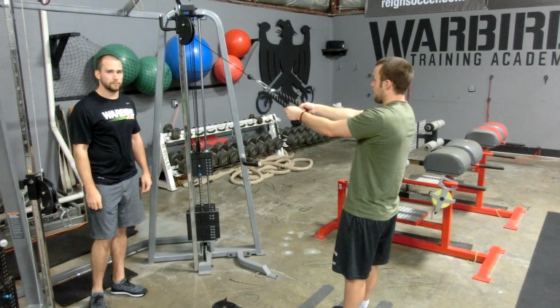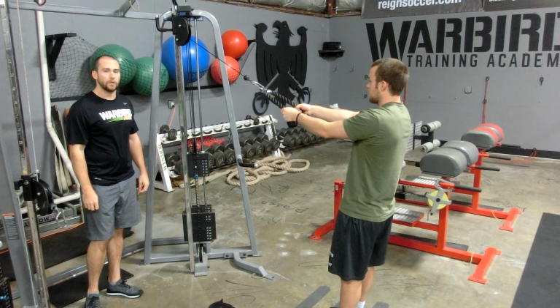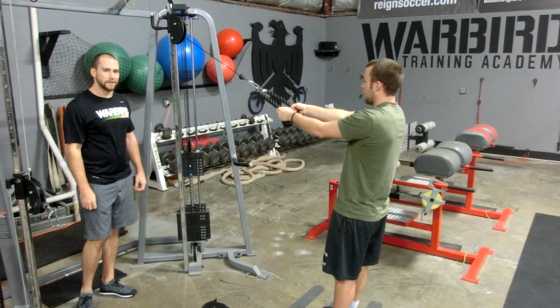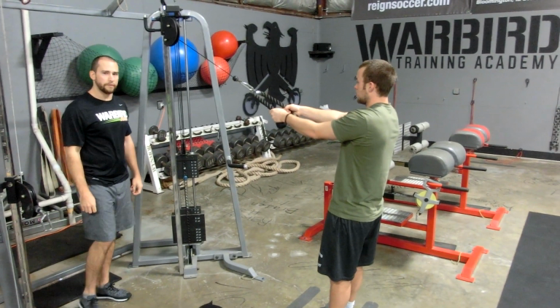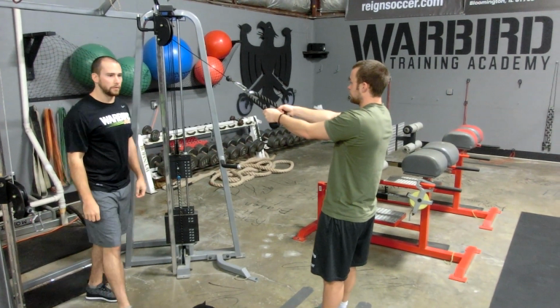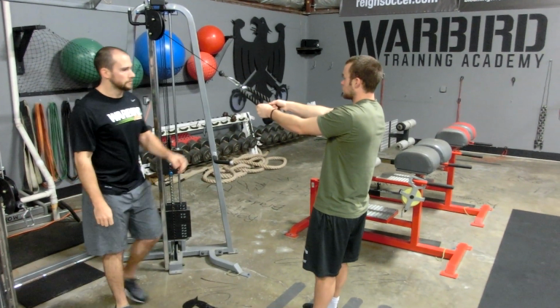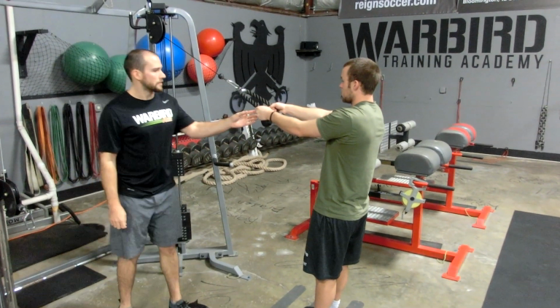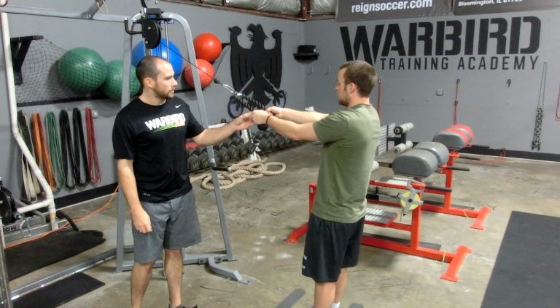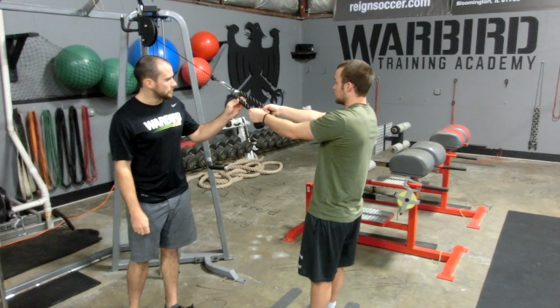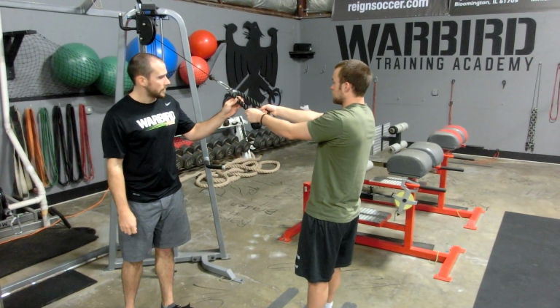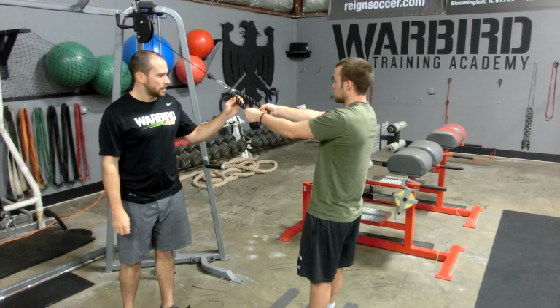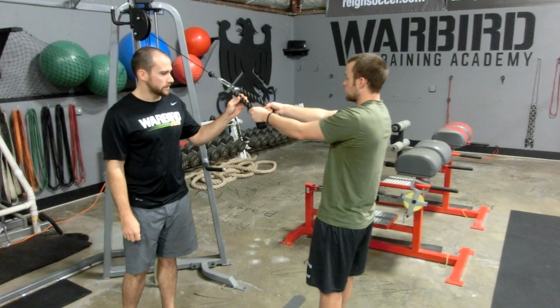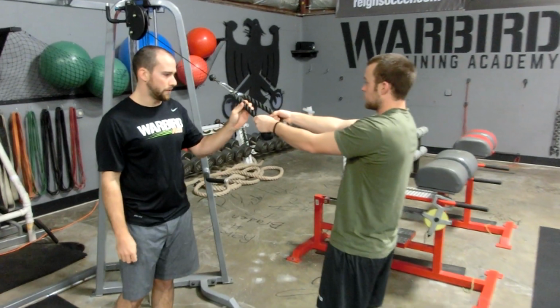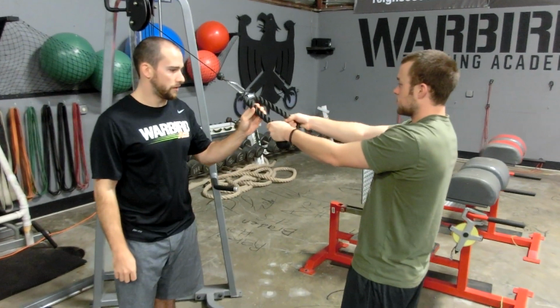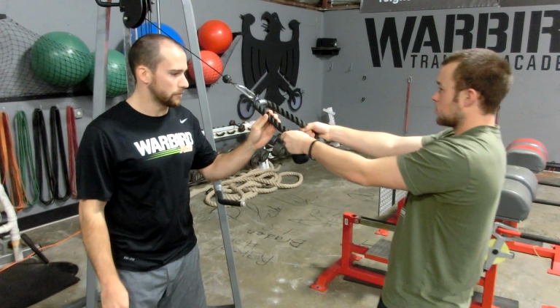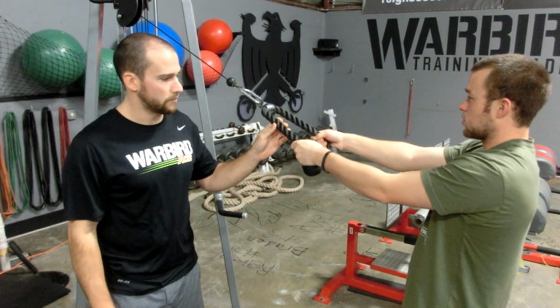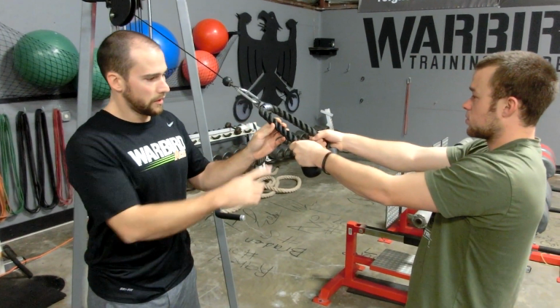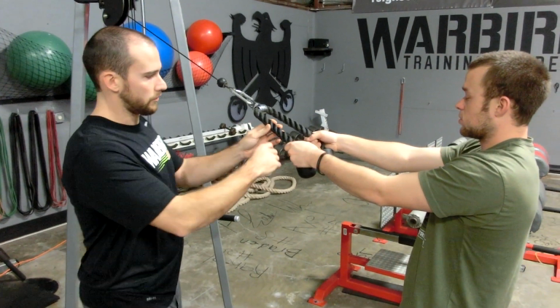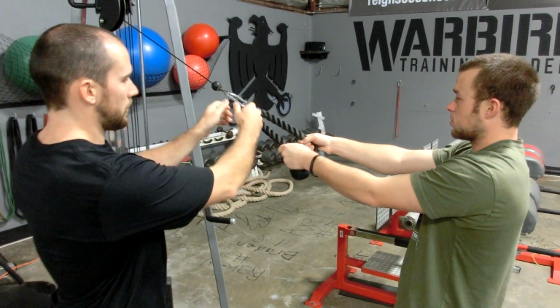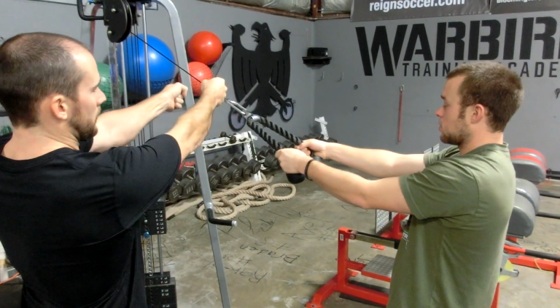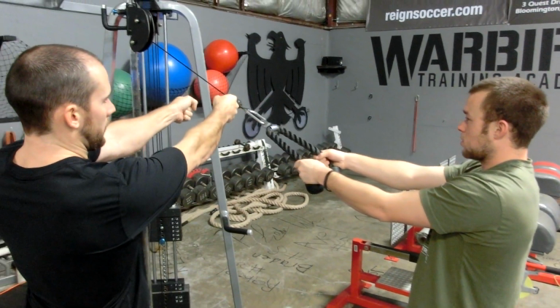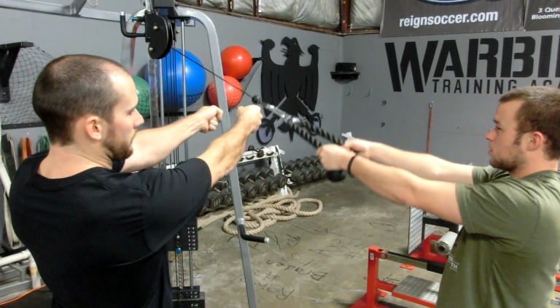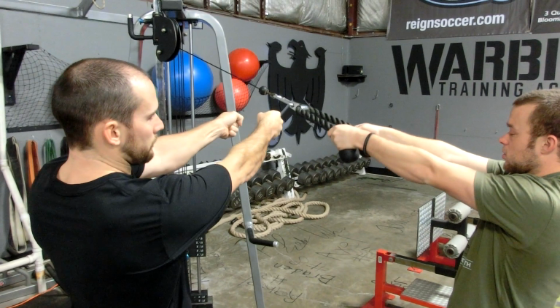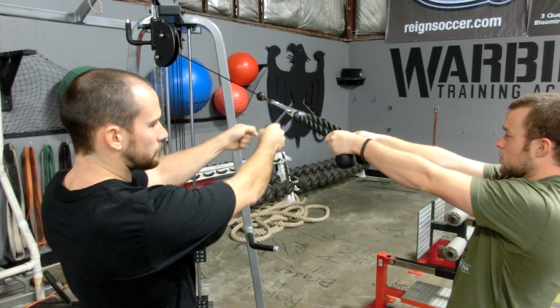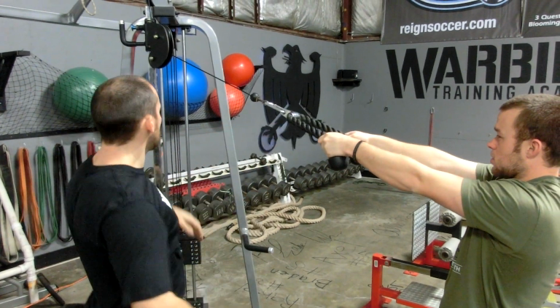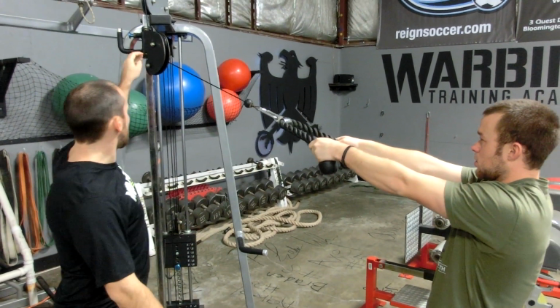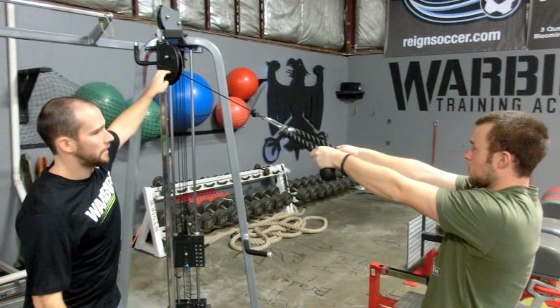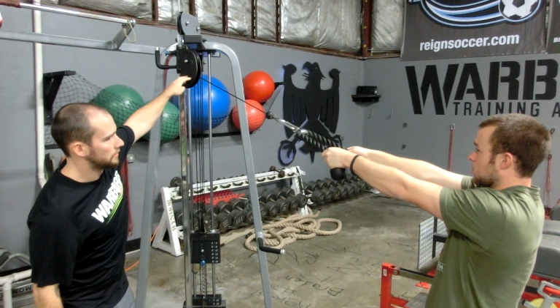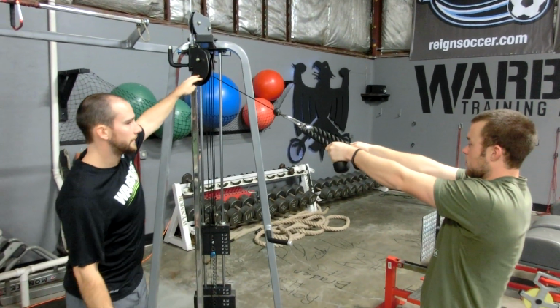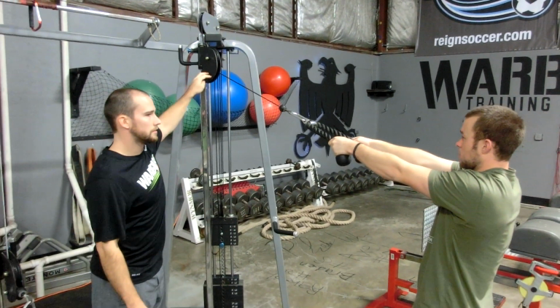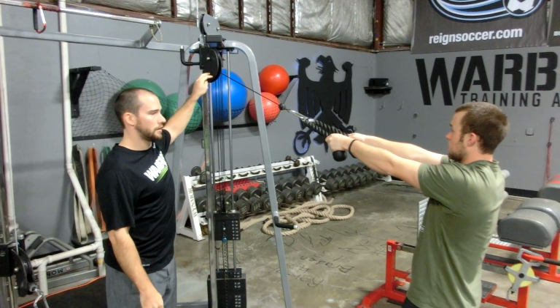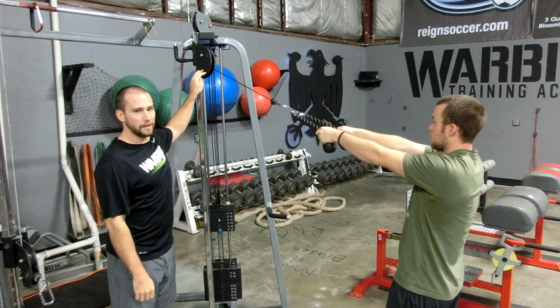This is the cable face pull. First thing, take note: Morgan's using a standard tricep rope that you'll have at any commercial gym. He's going to grab it, hands away from him, and we want to have the stack at least eye level.